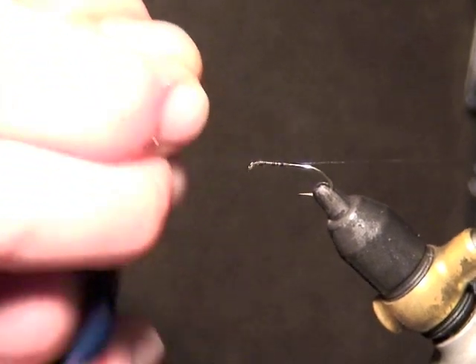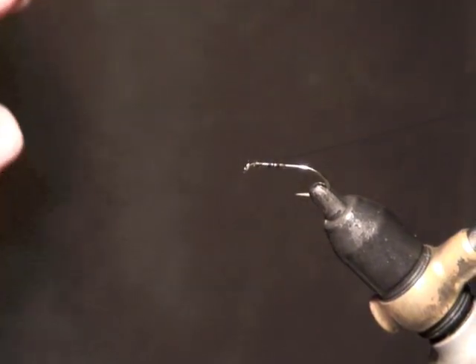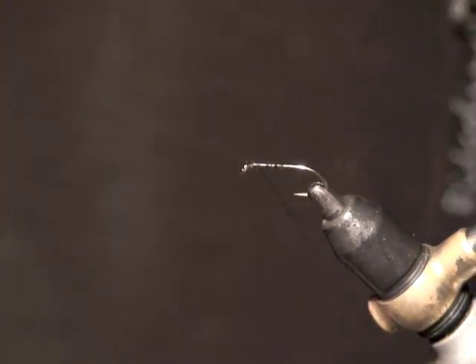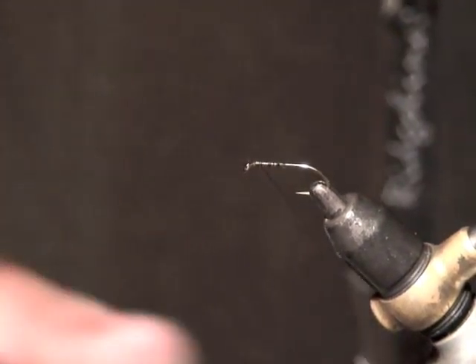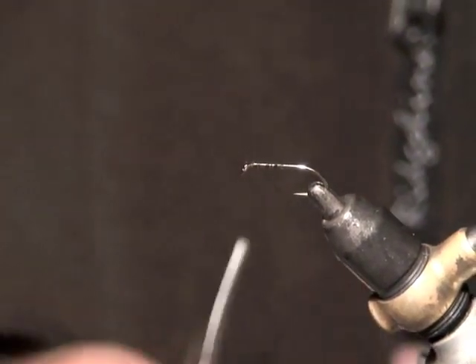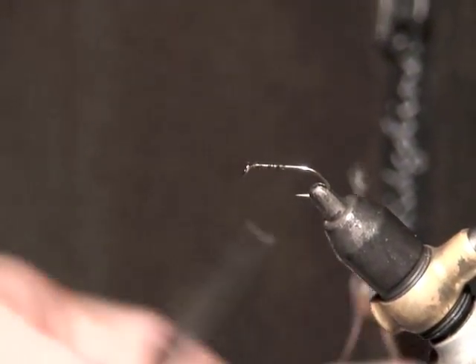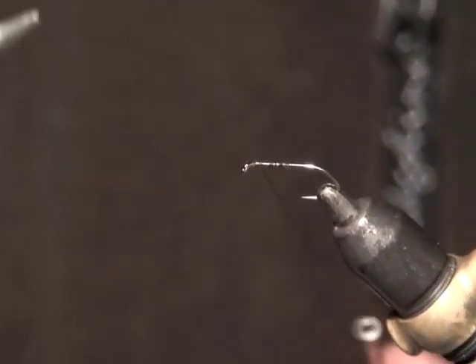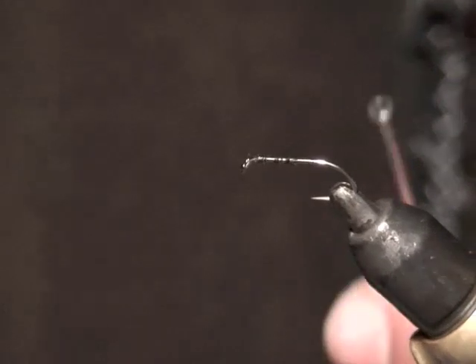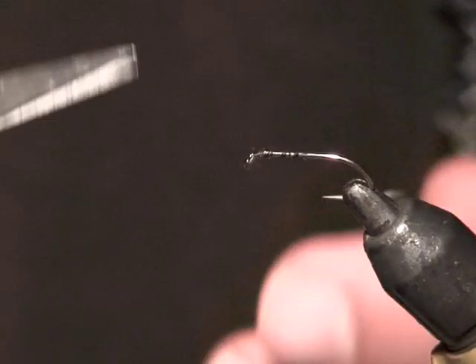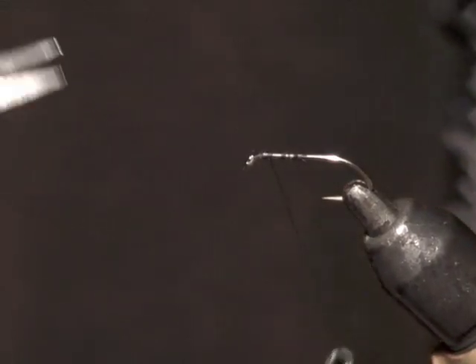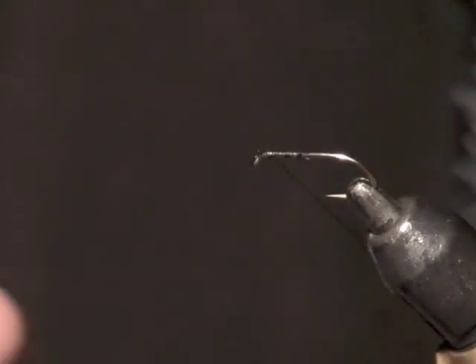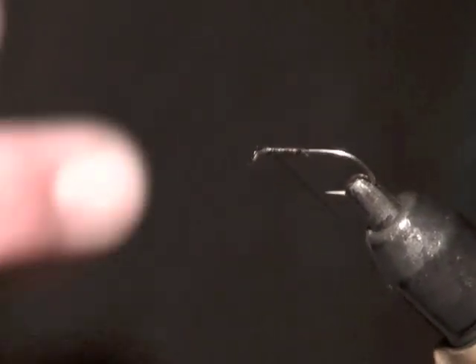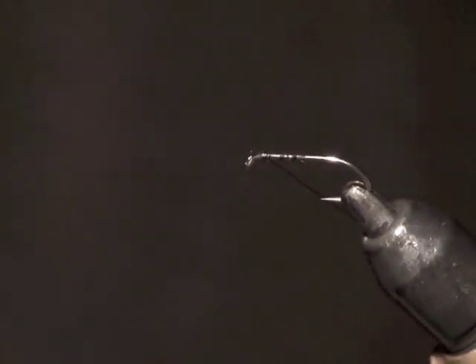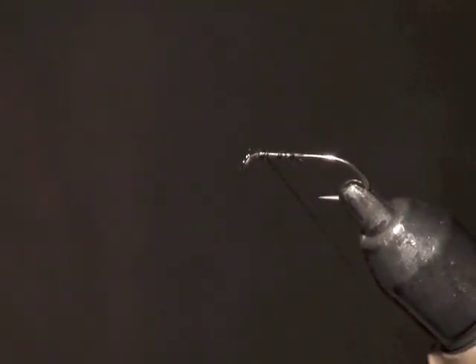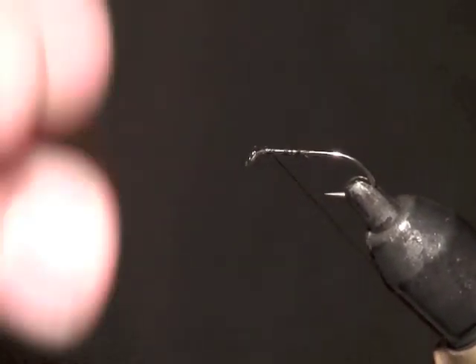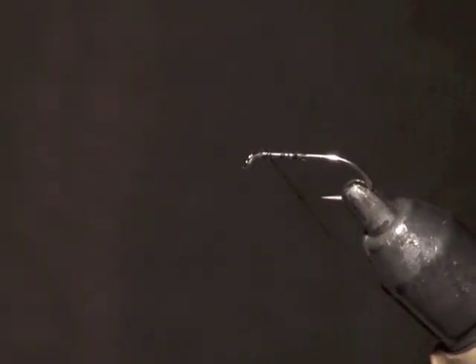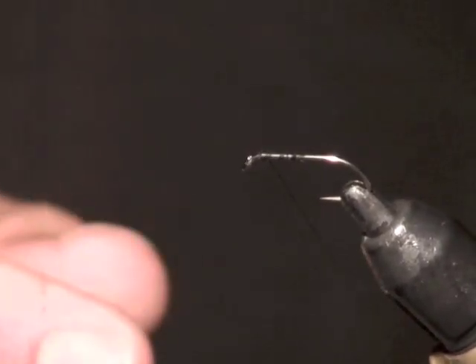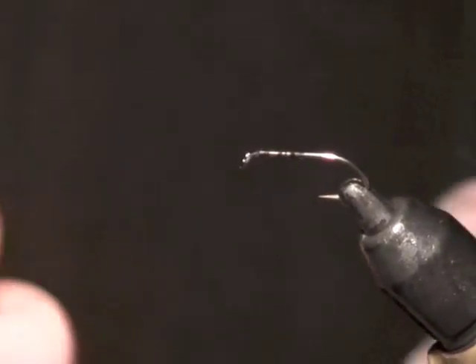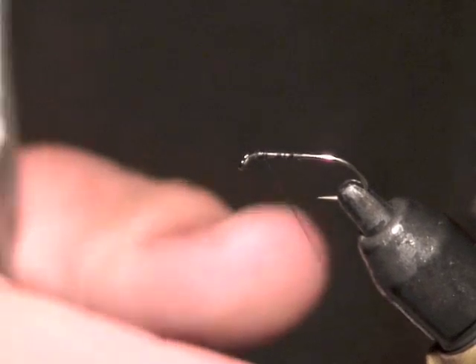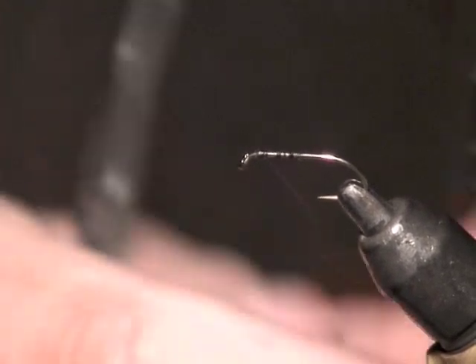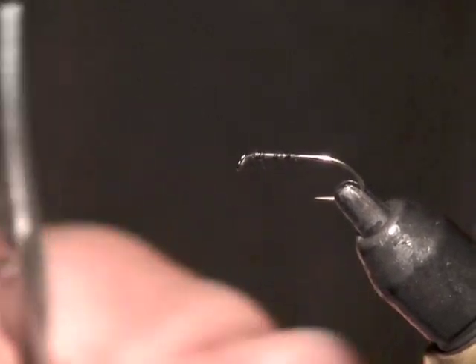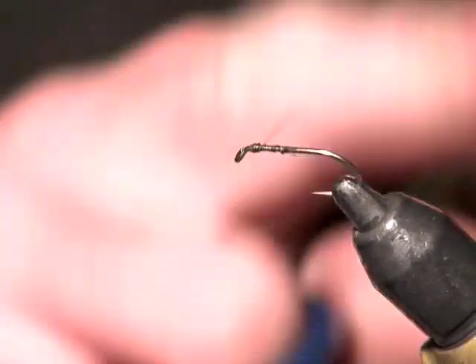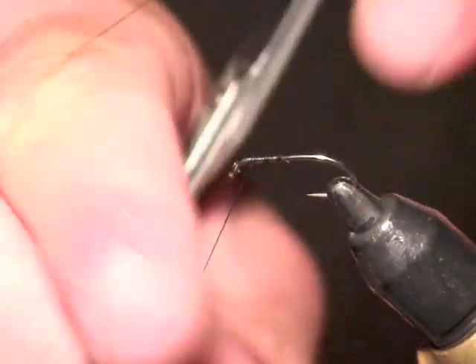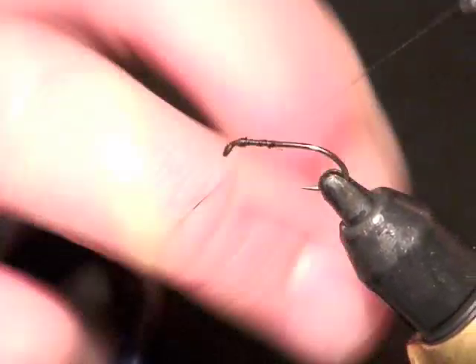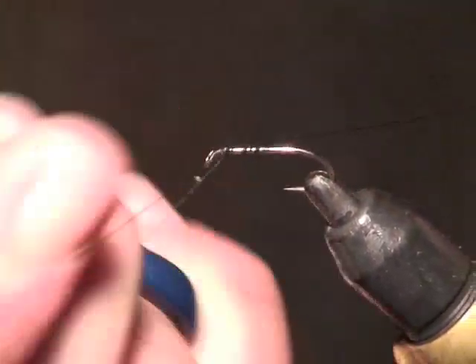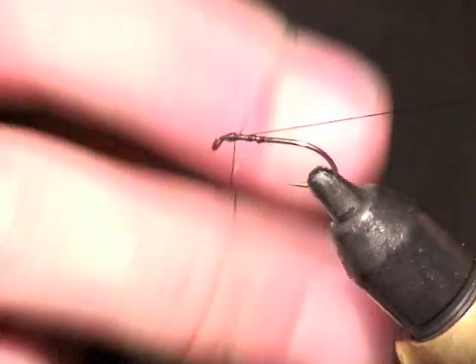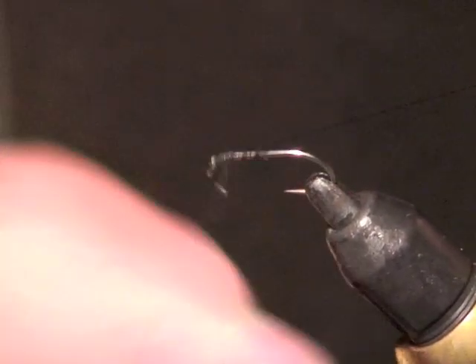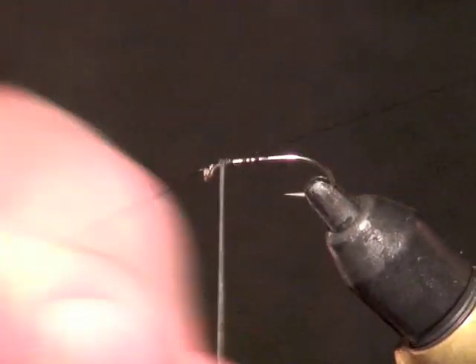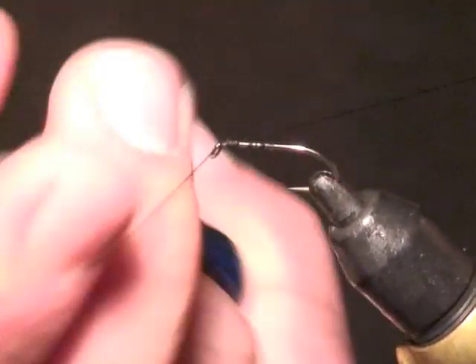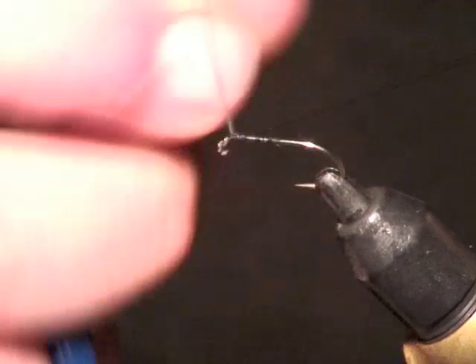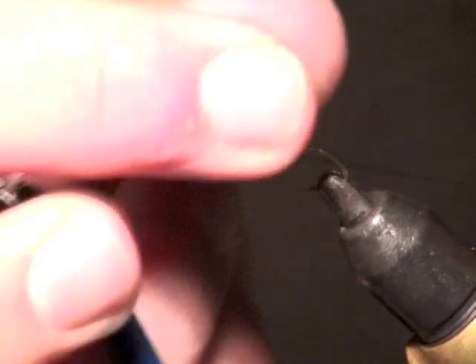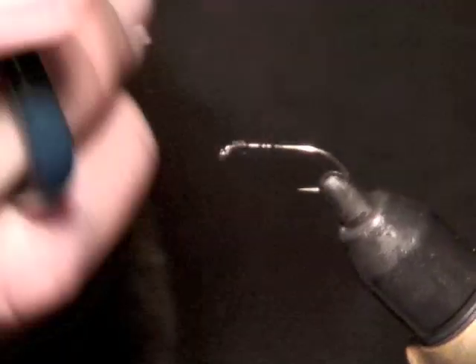That's the same thing as the whip finish tool, but if you're tying a lot of flies — like glow bugs — the finger method can be a lot quicker. Rather than pulling up a whip finish tool, you just go done.